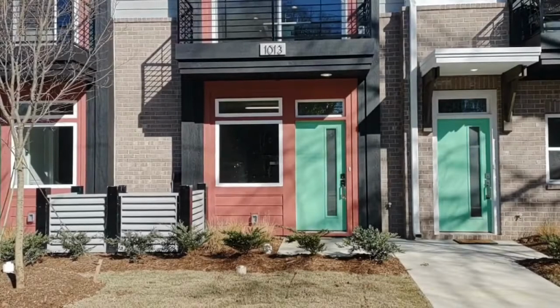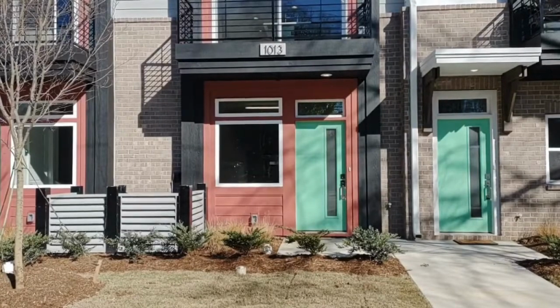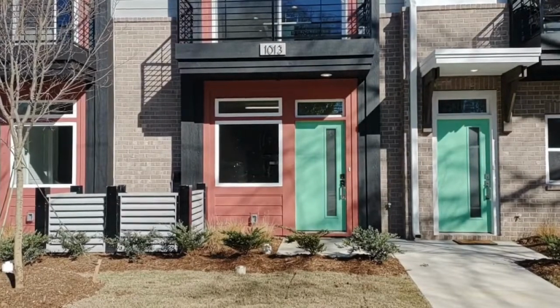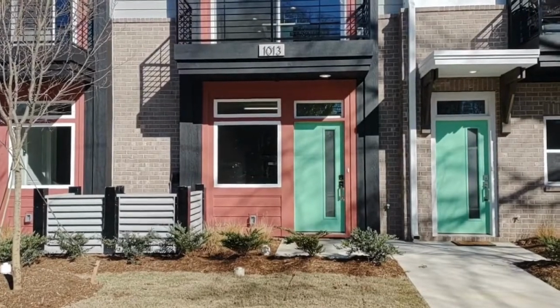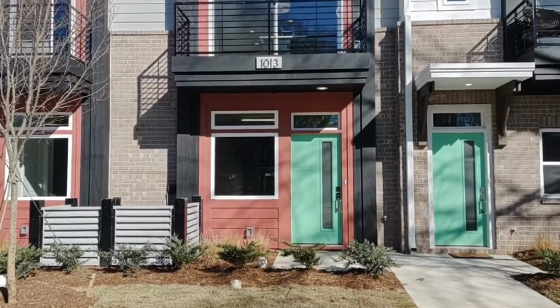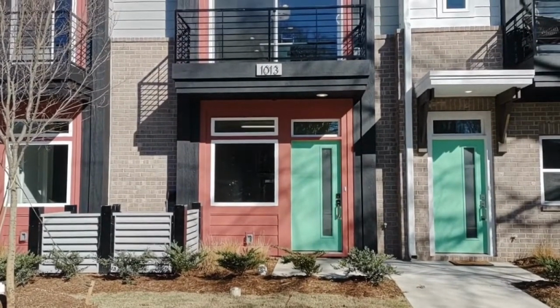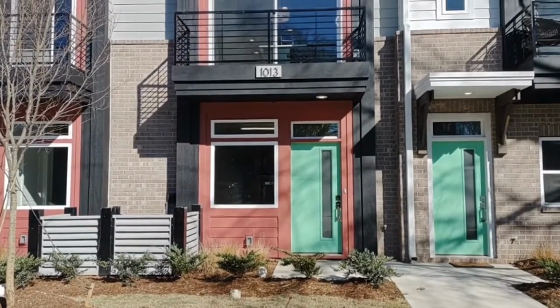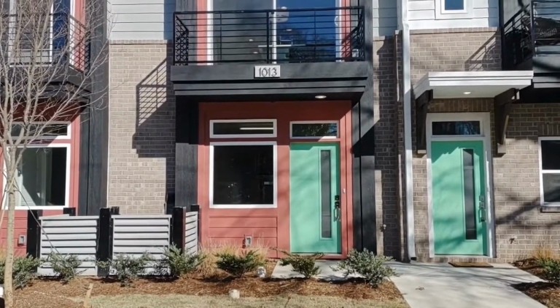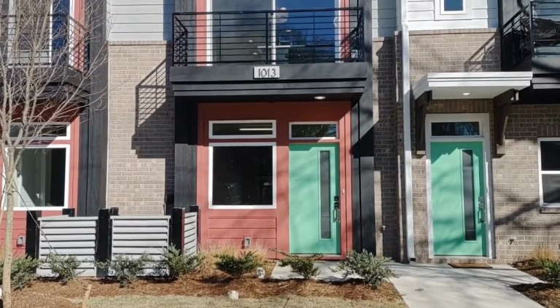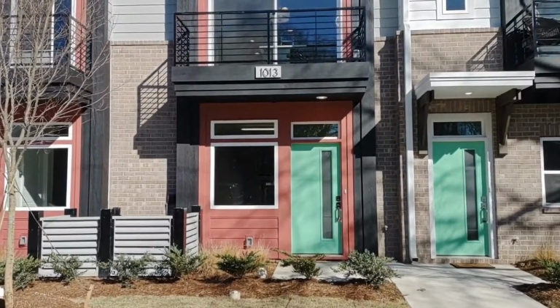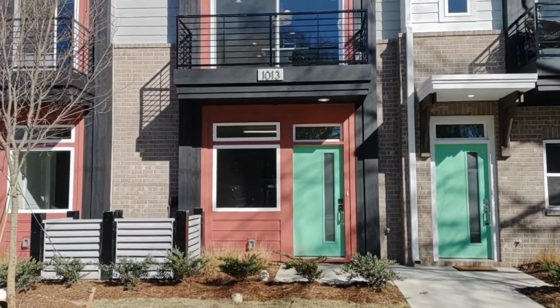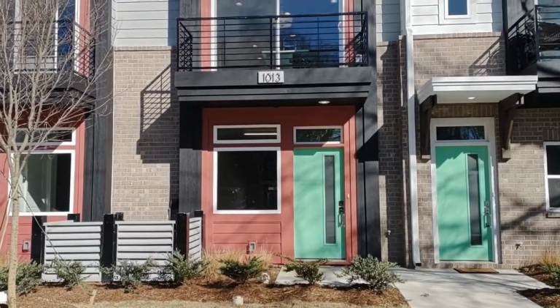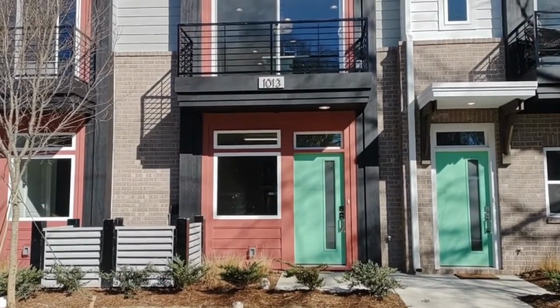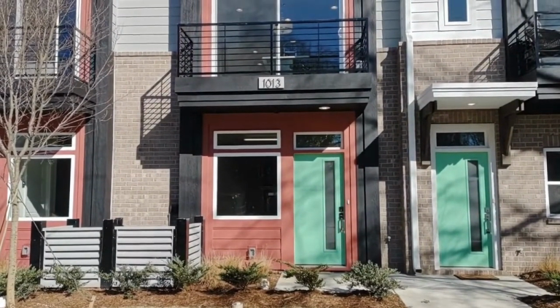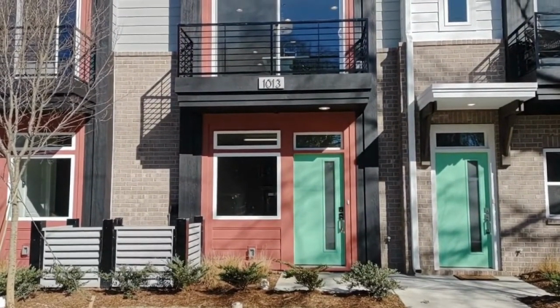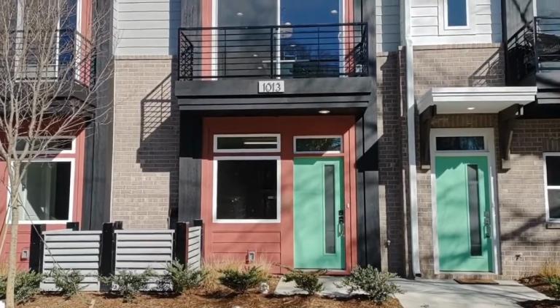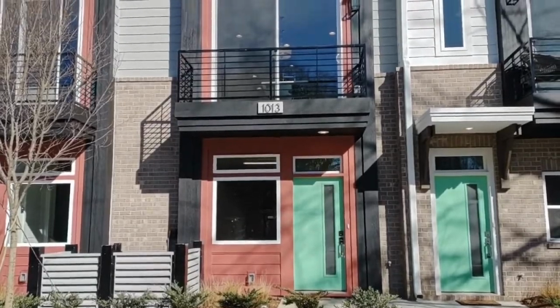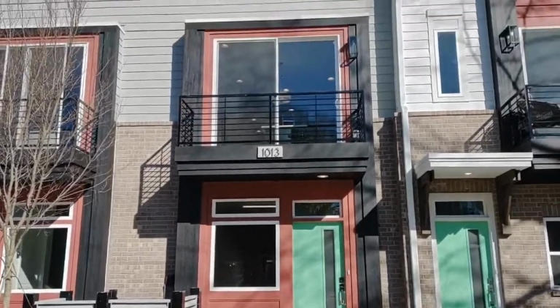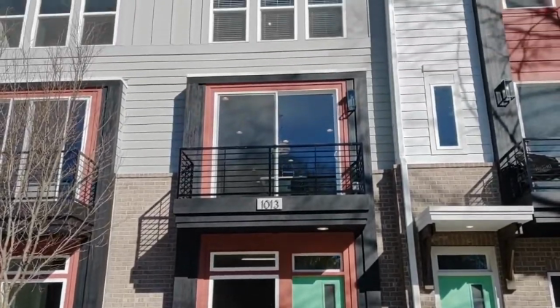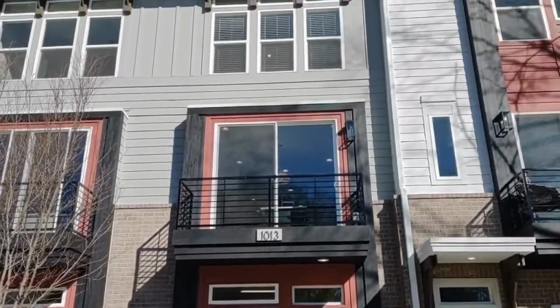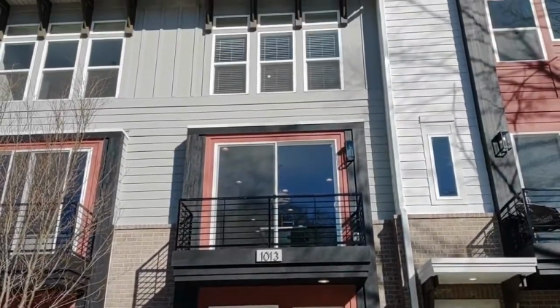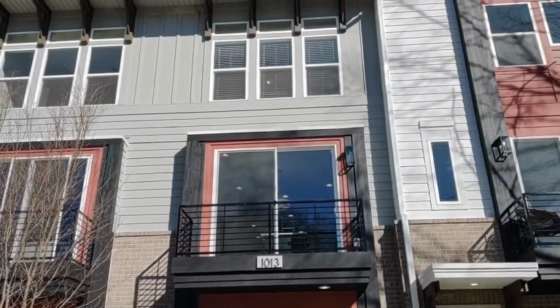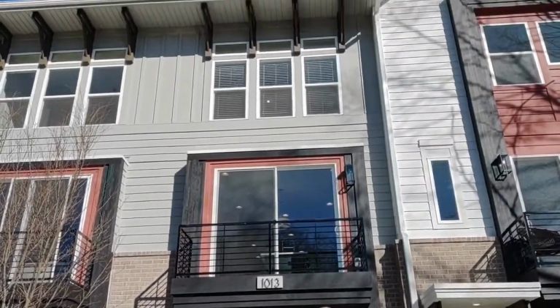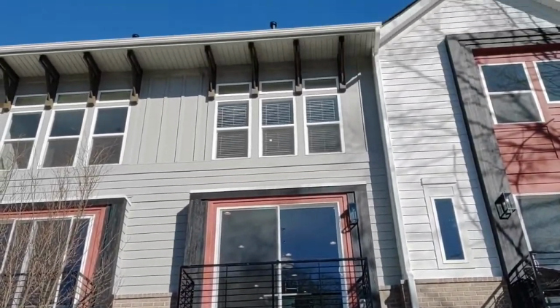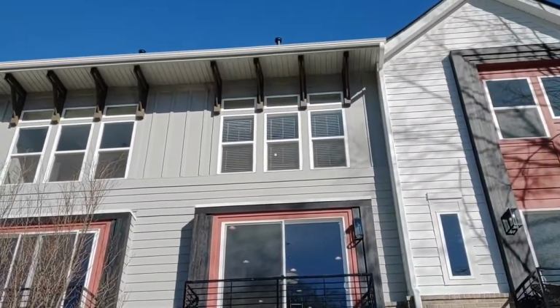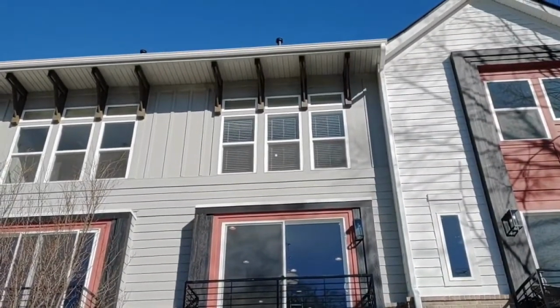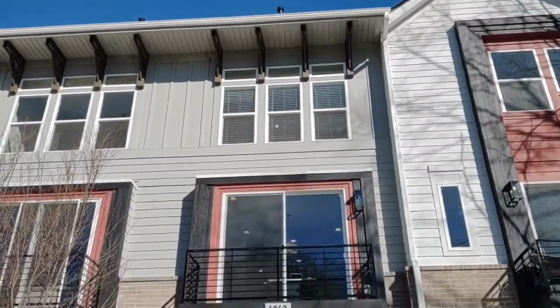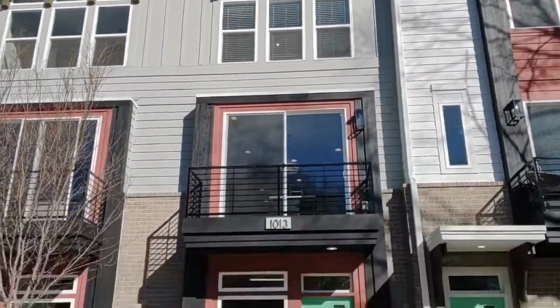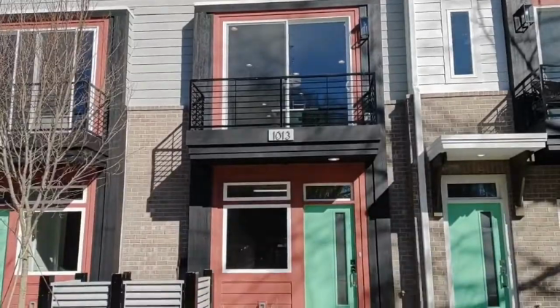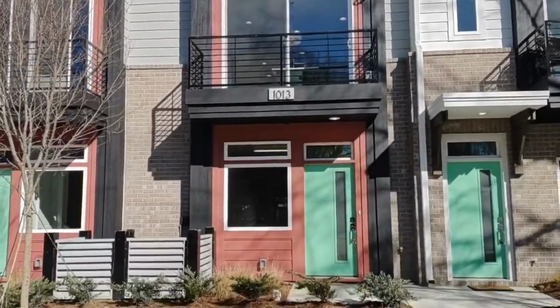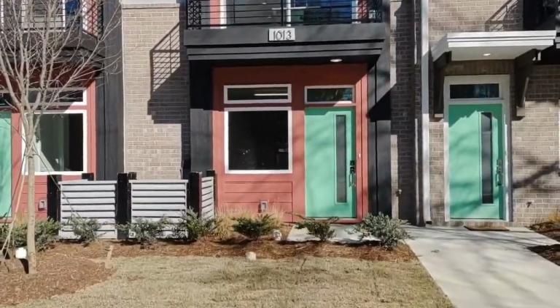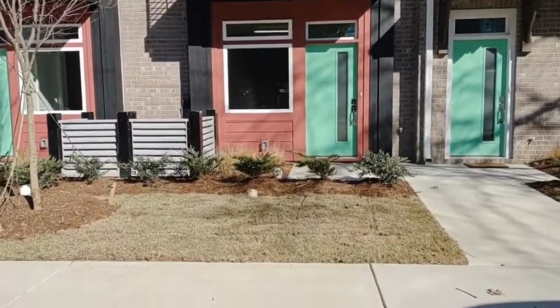Hello and welcome to 1013 East 36th Street, a three bedroom, three and a half bath condo in the Charlotte, North Carolina area.